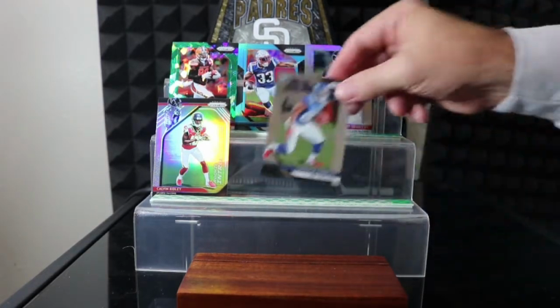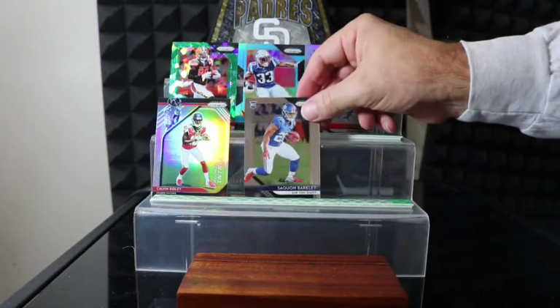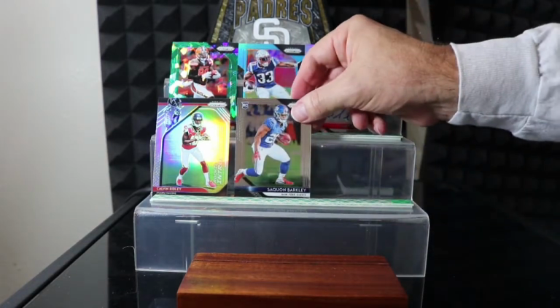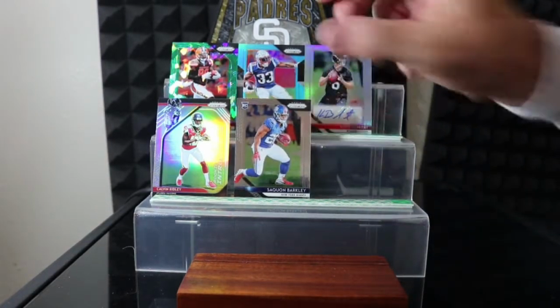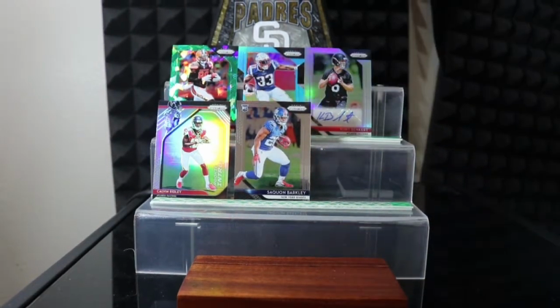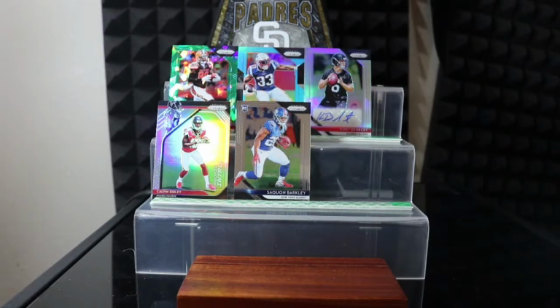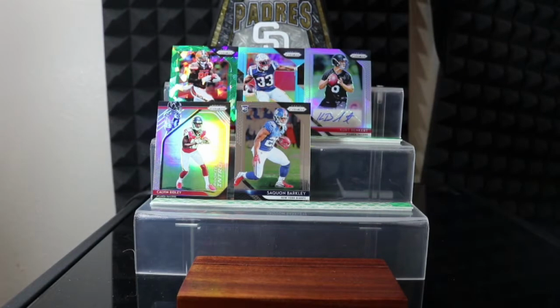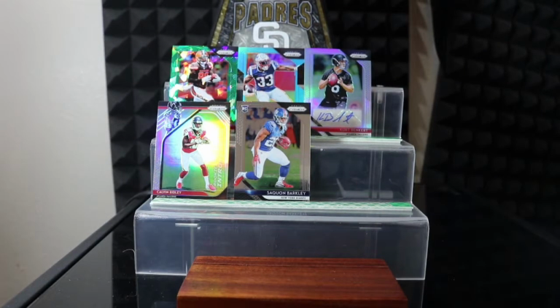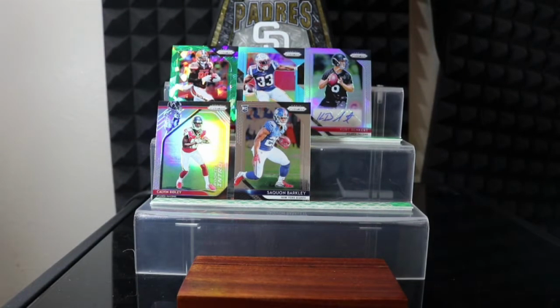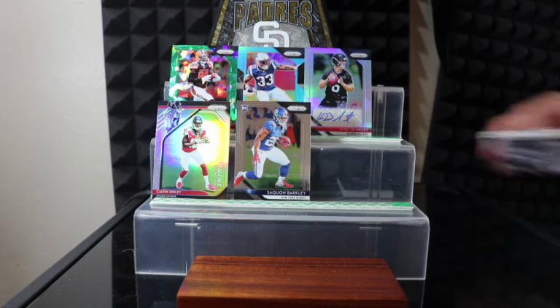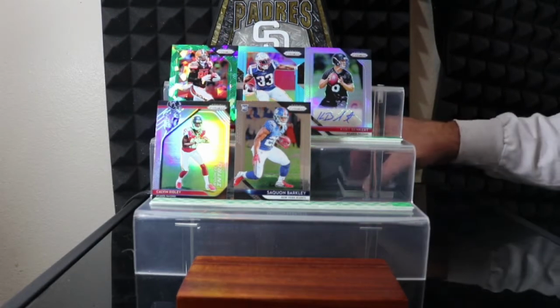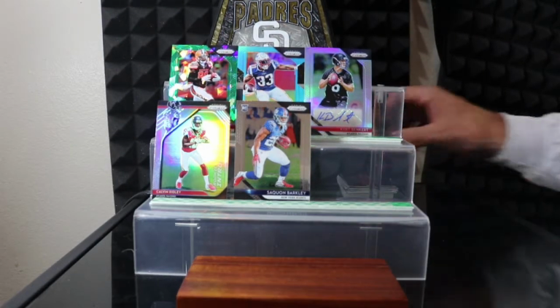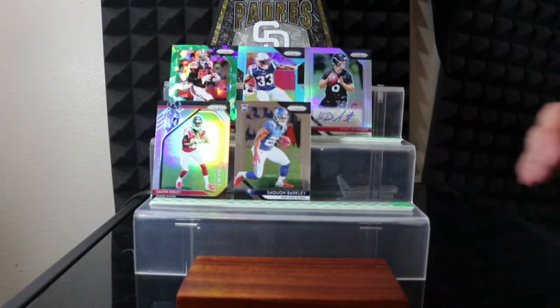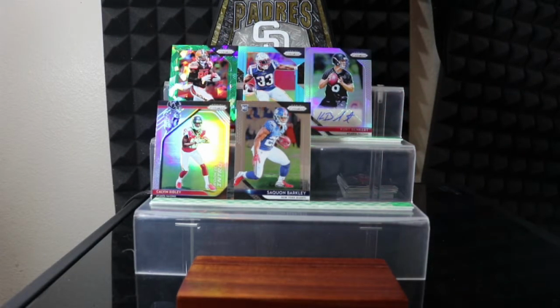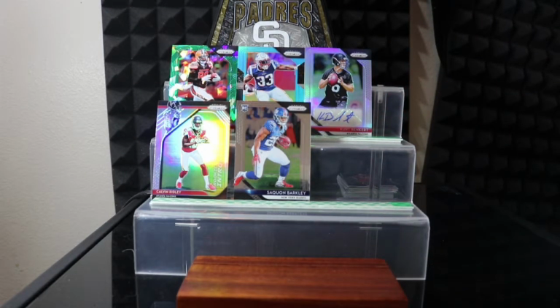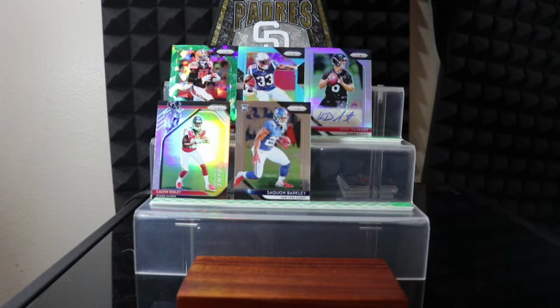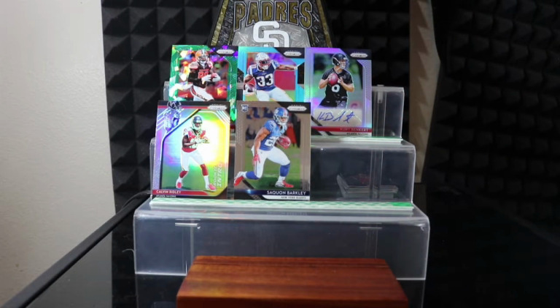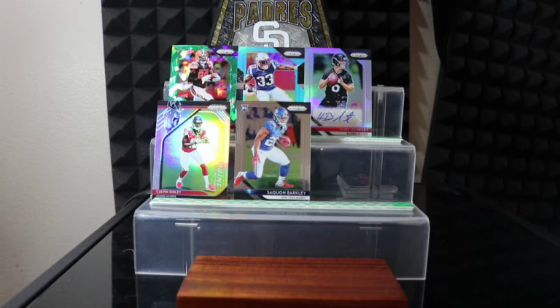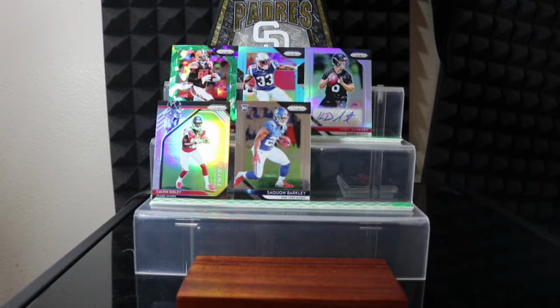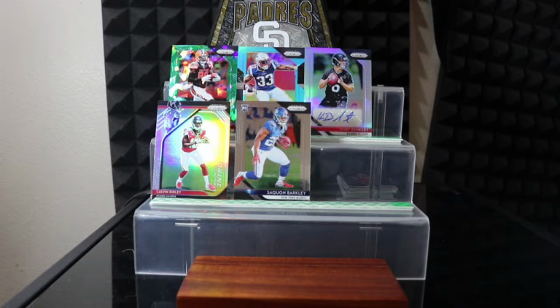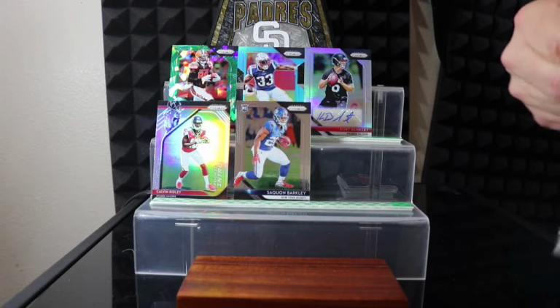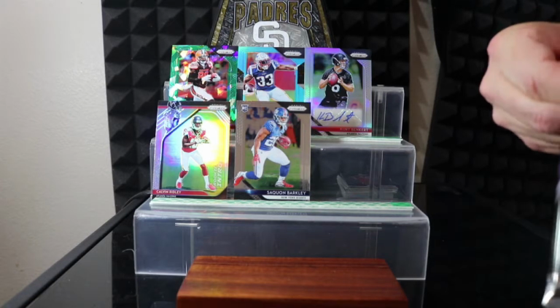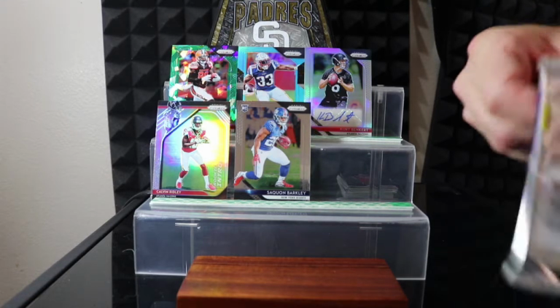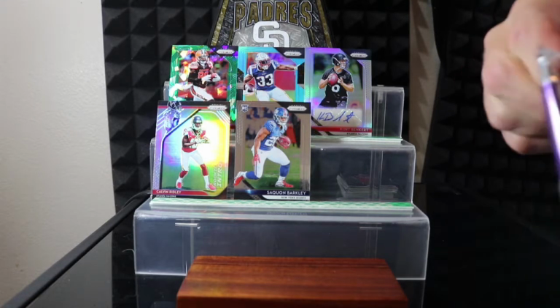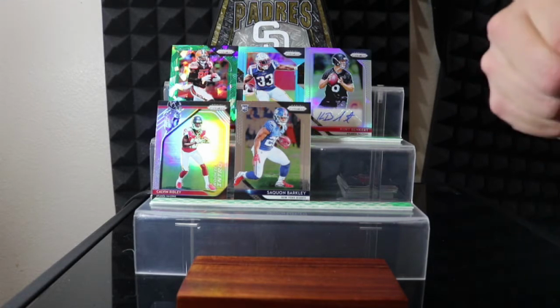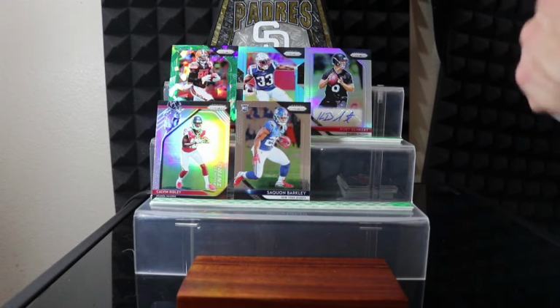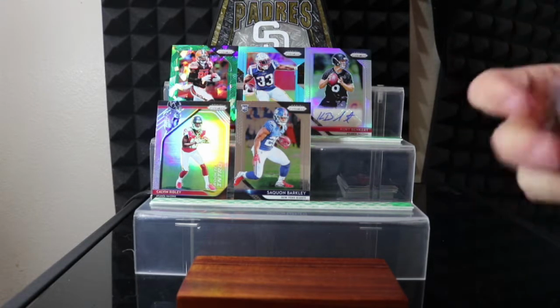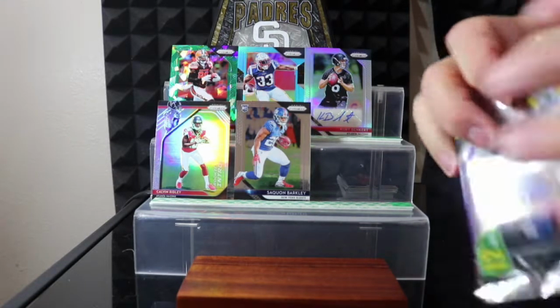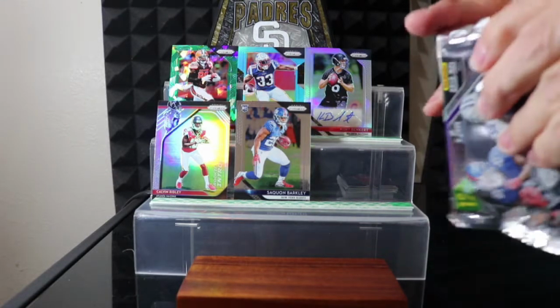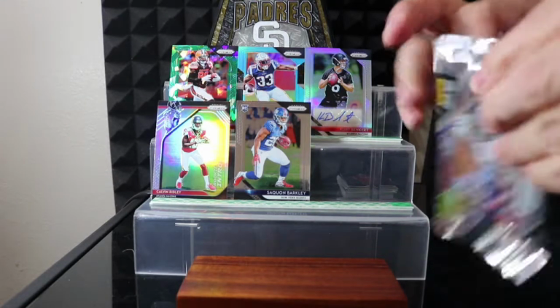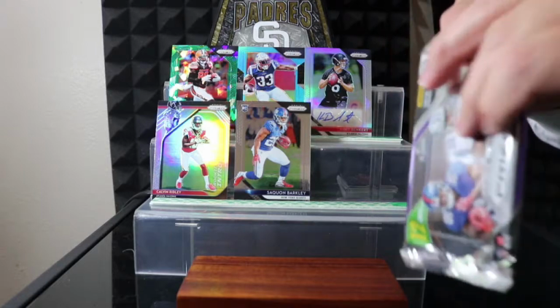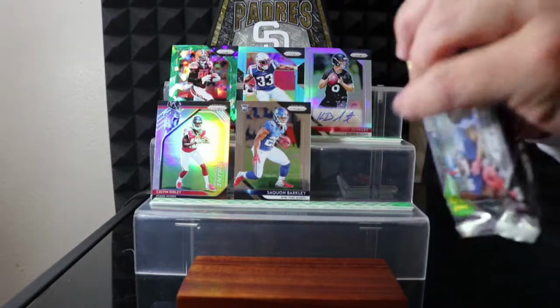I'm going to pull a rookie autograph of him. Holy crap, man — they make these packs so hard to open.